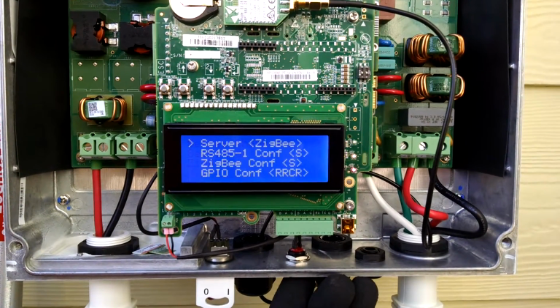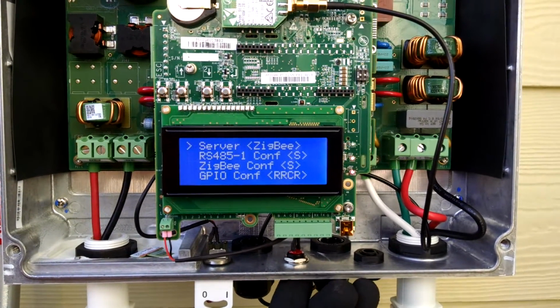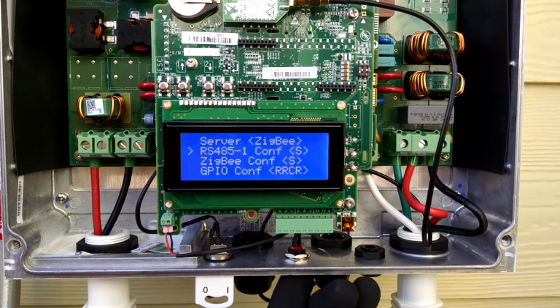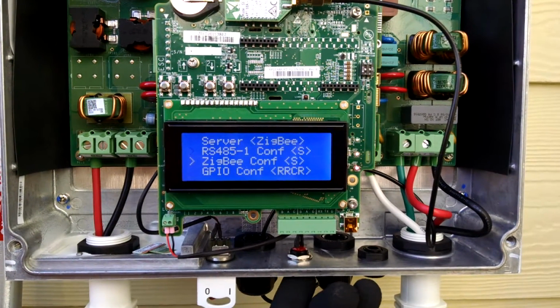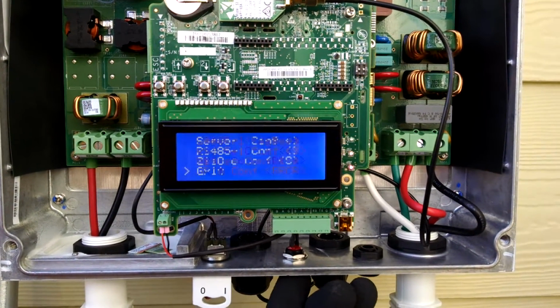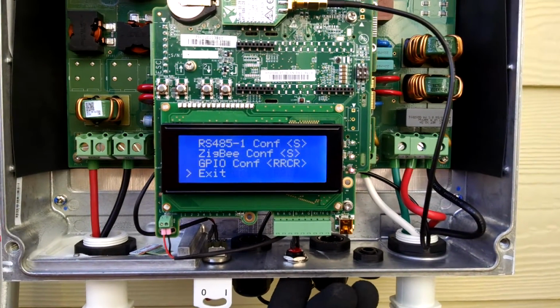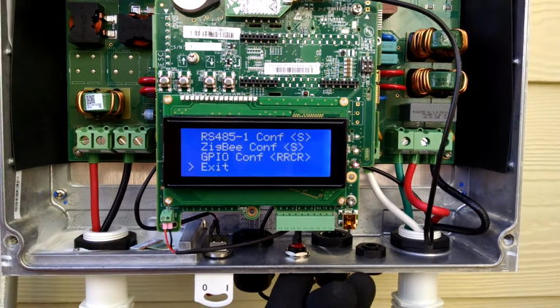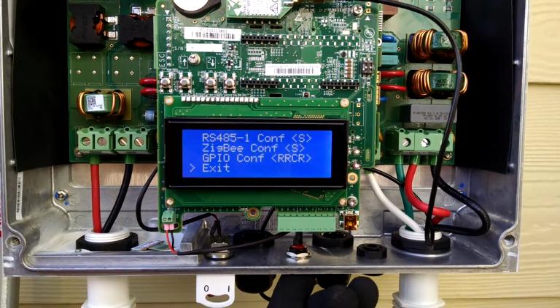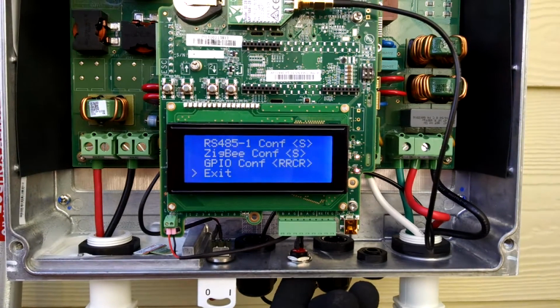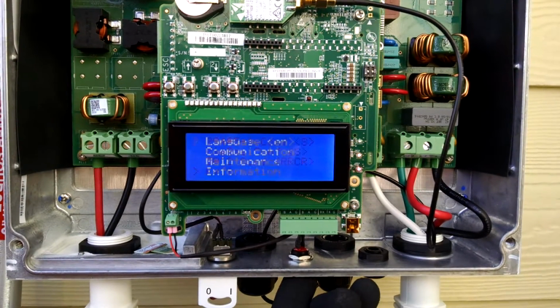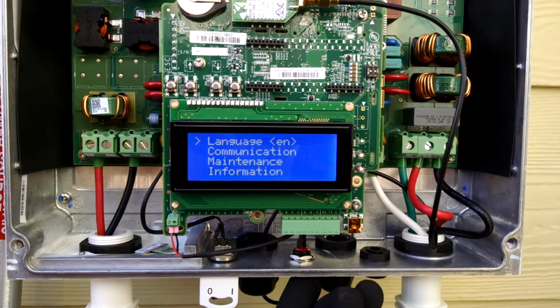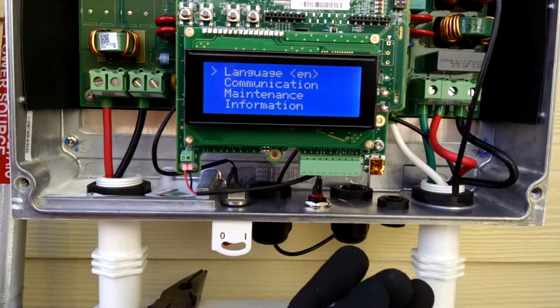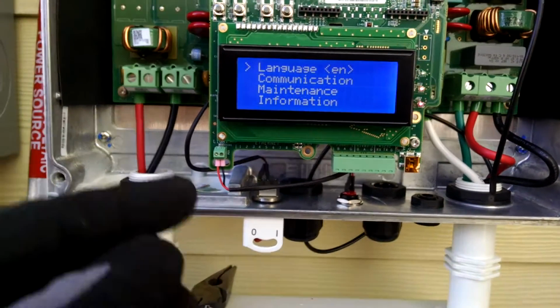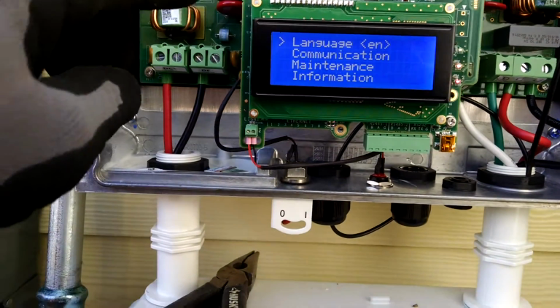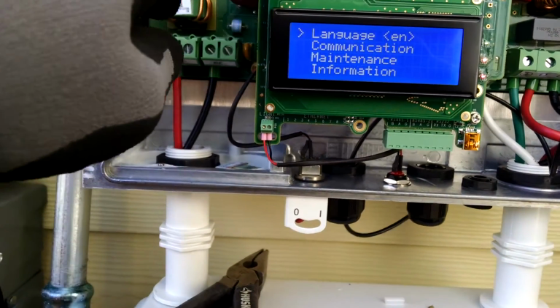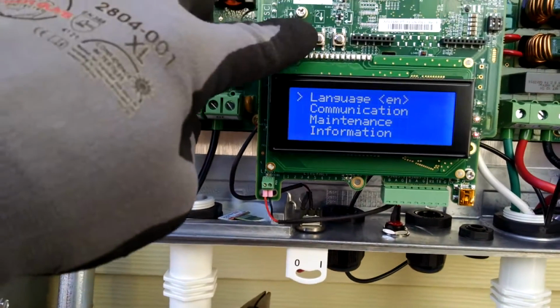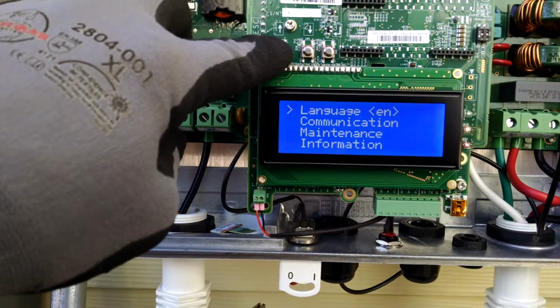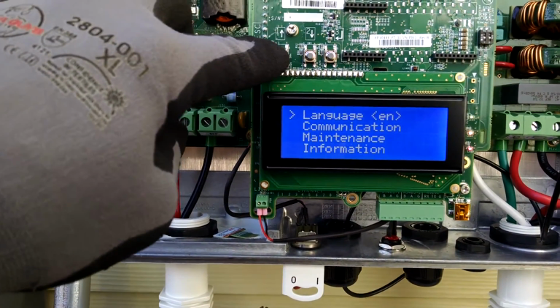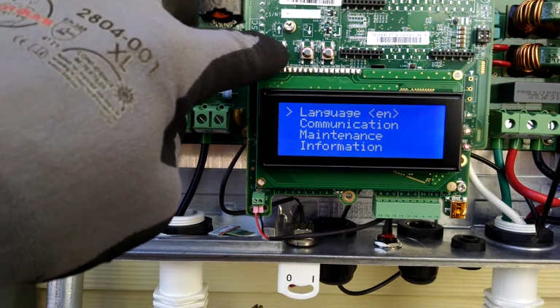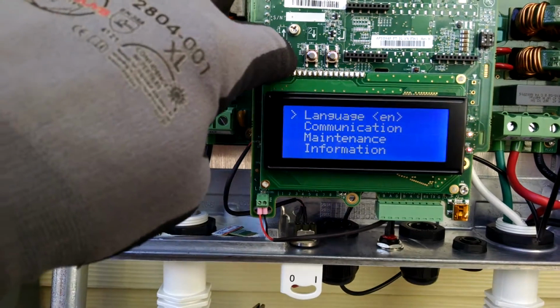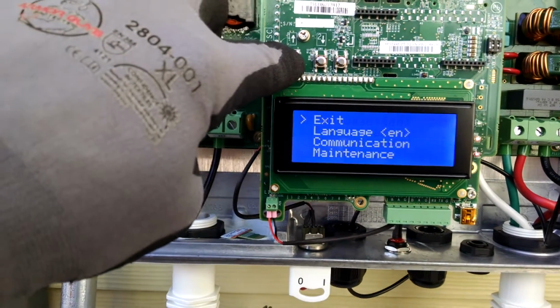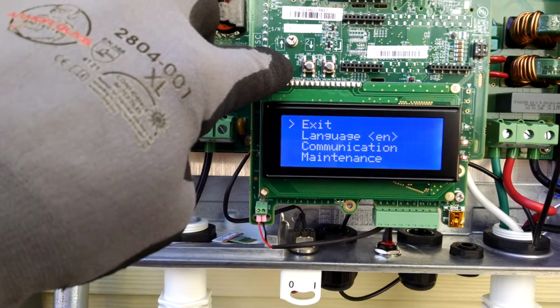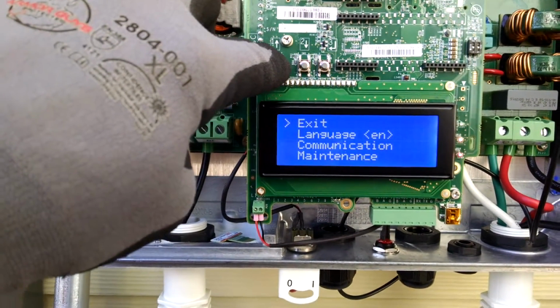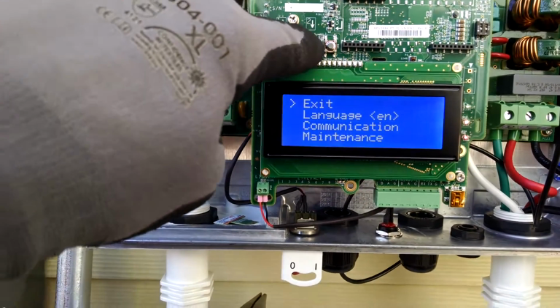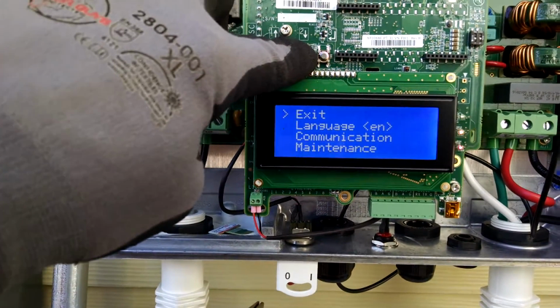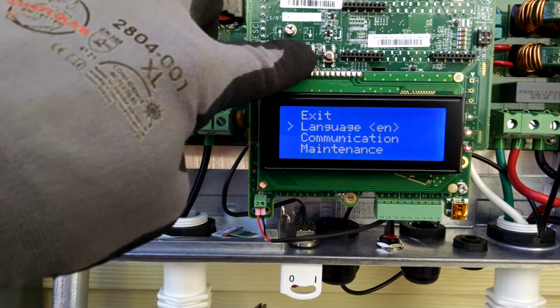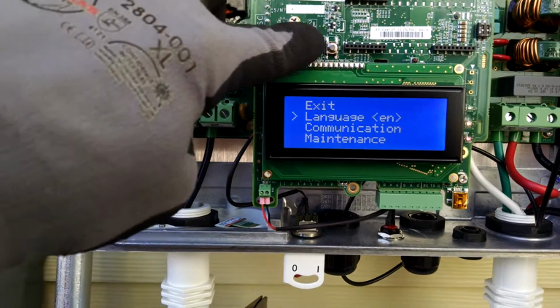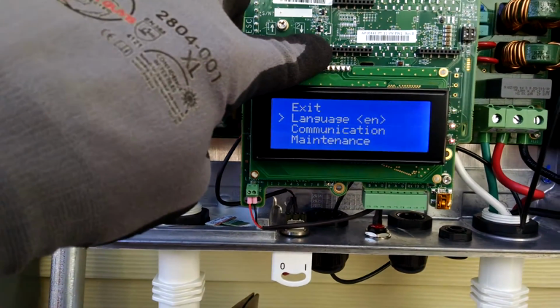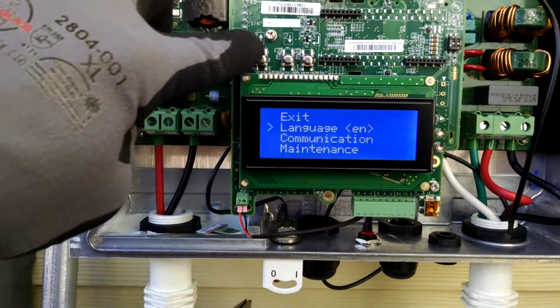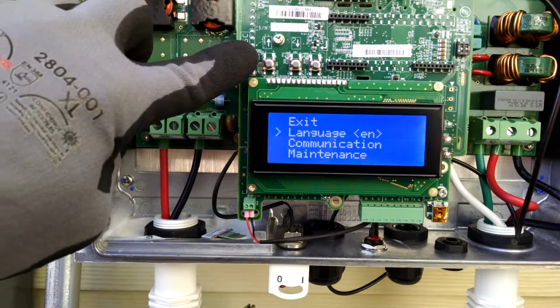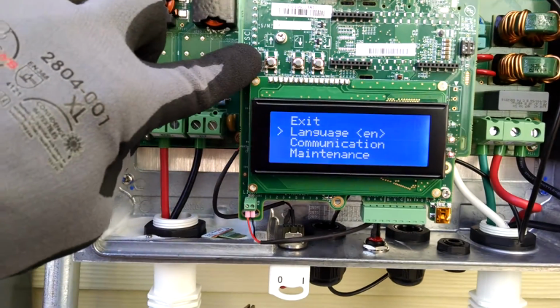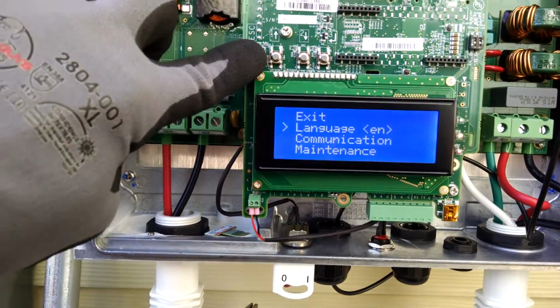And there we go. Exit. You can use these buttons too — to go up or down, select, and this is escape.